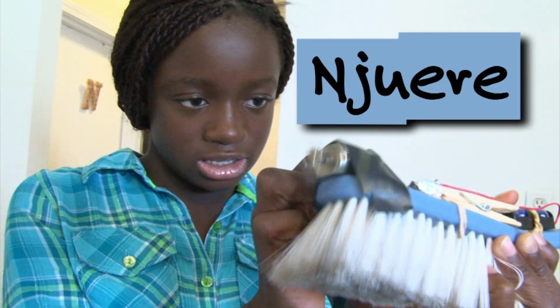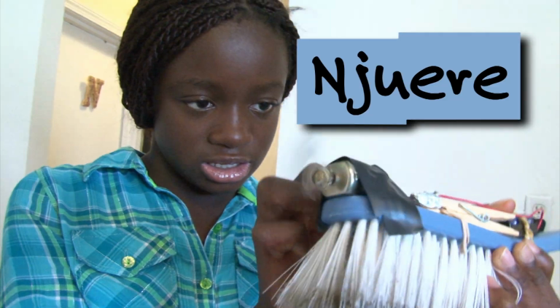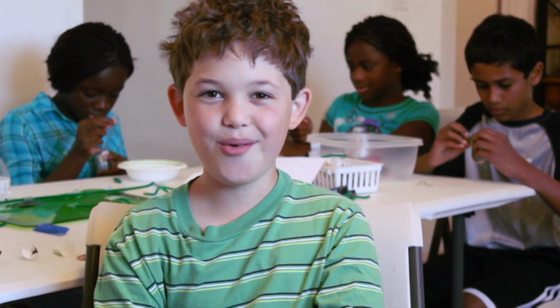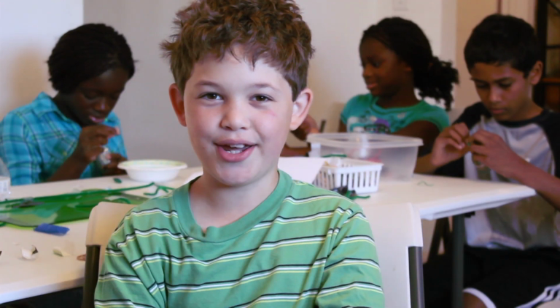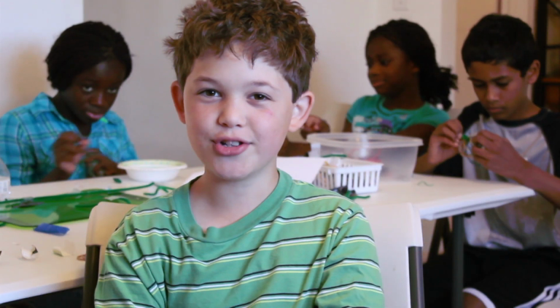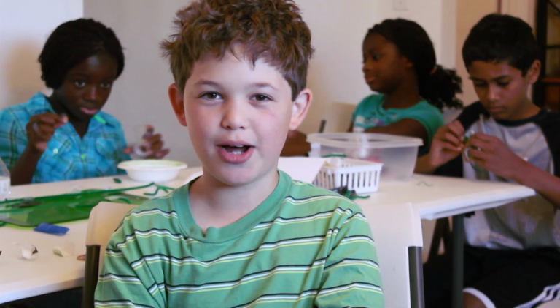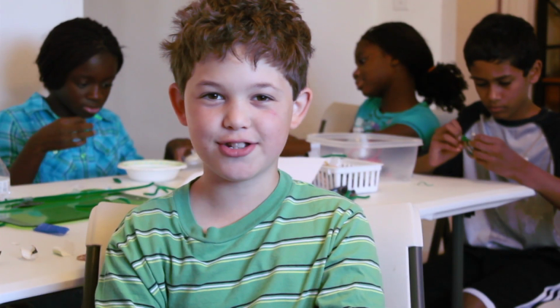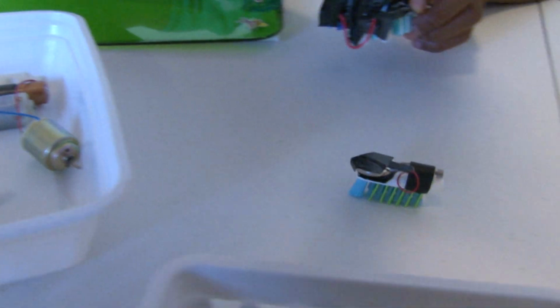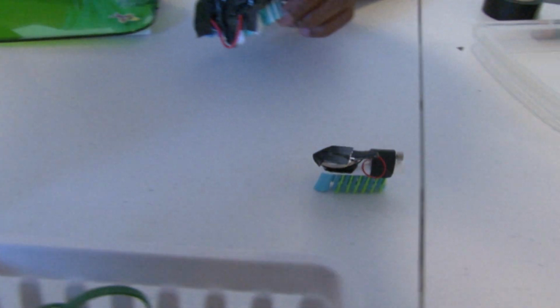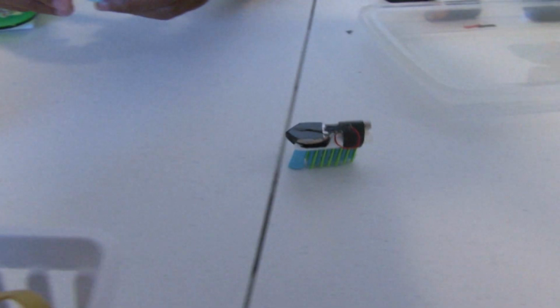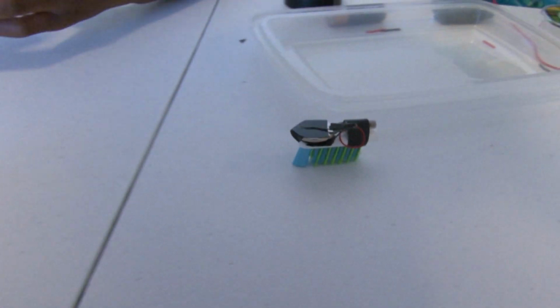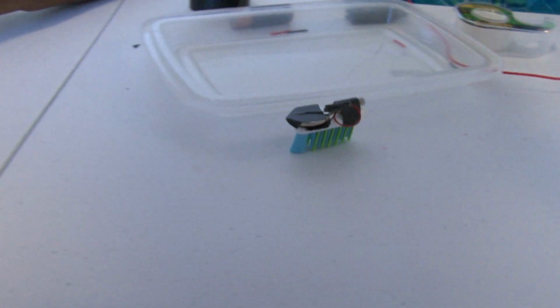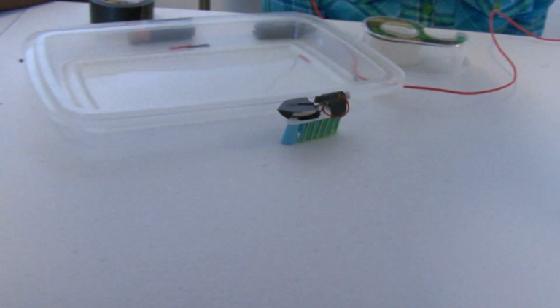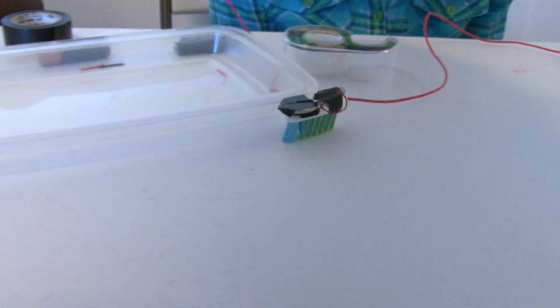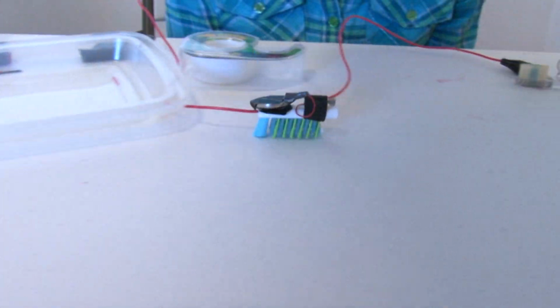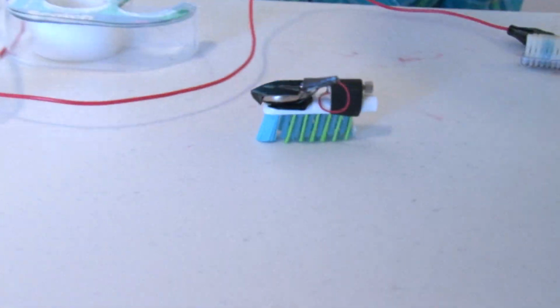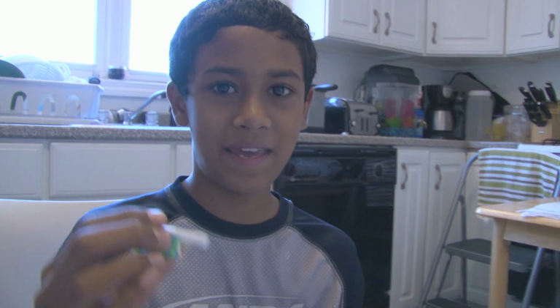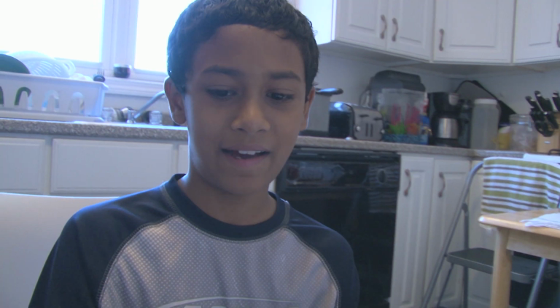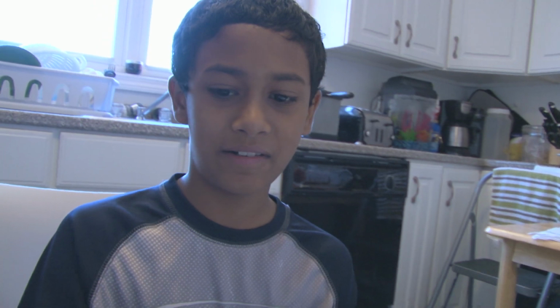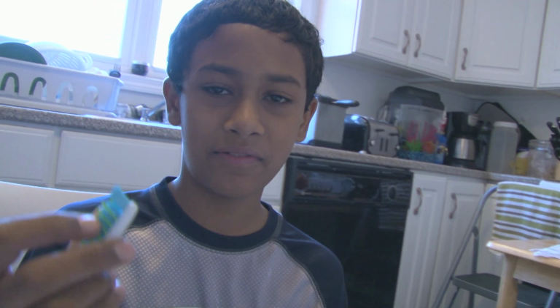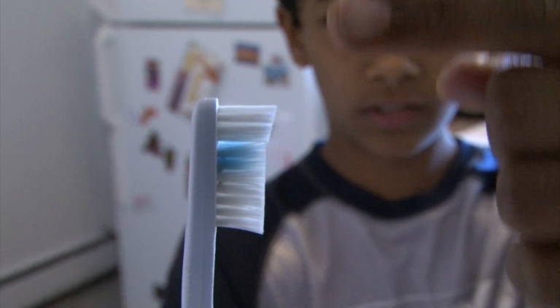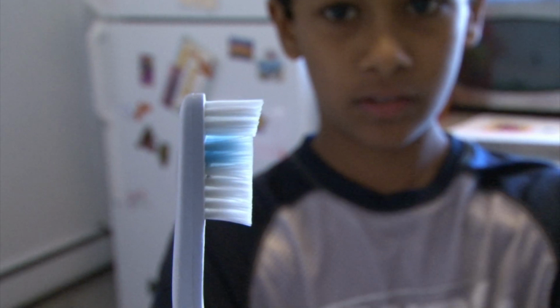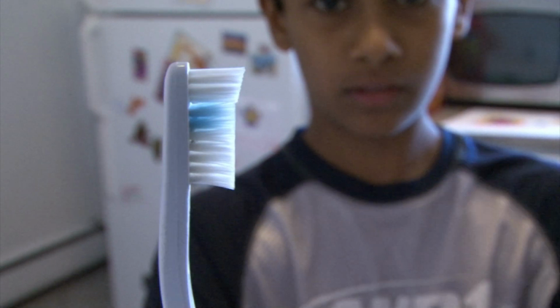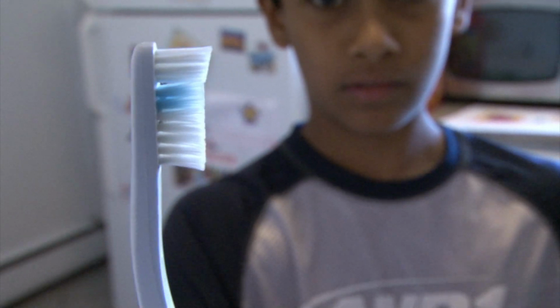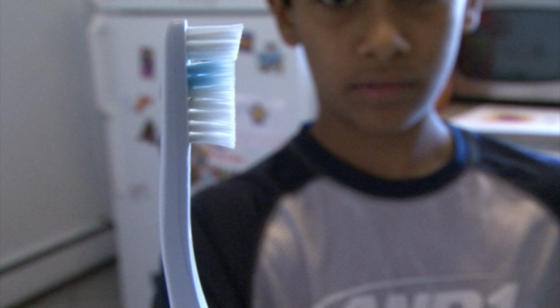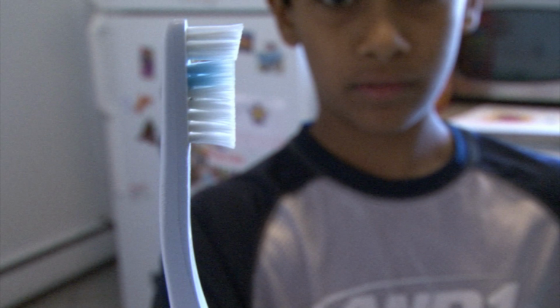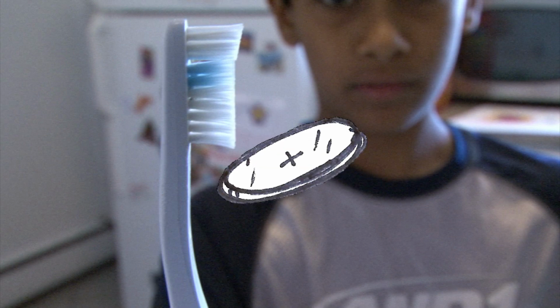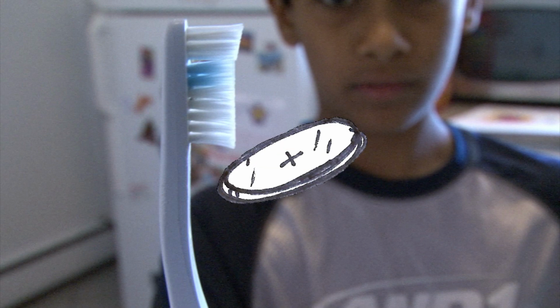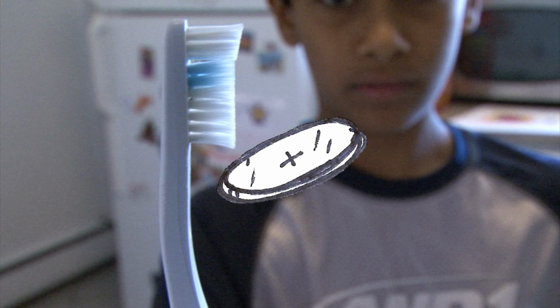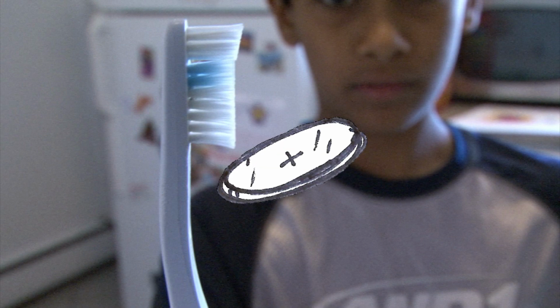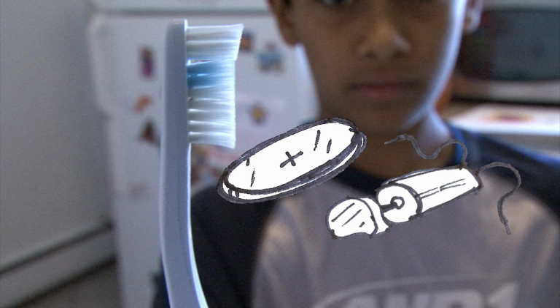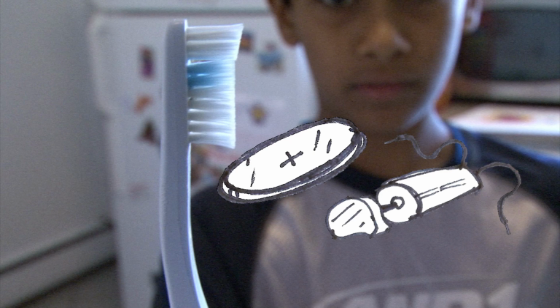Today, we're making bristle bots. These are made out of toothbrush heads, a coin battery, and a pager motor.